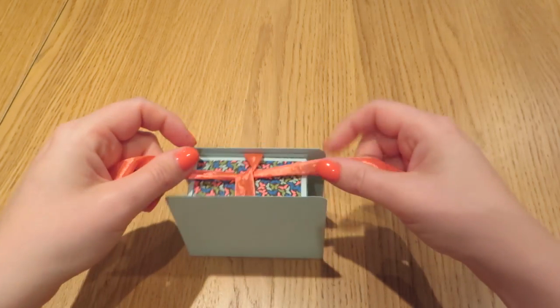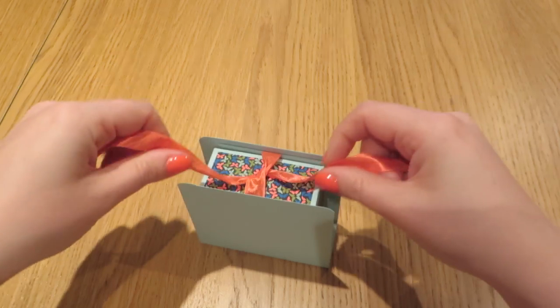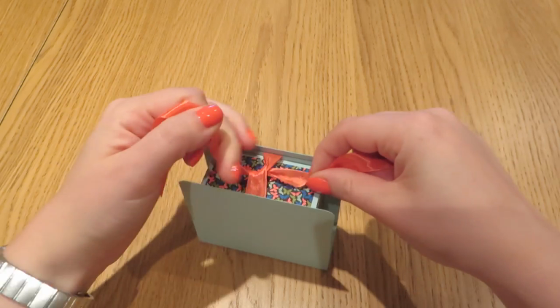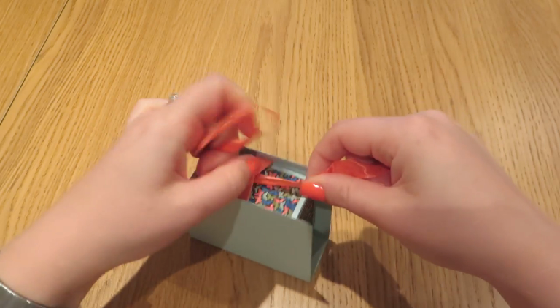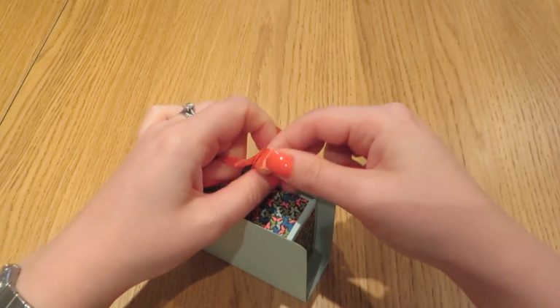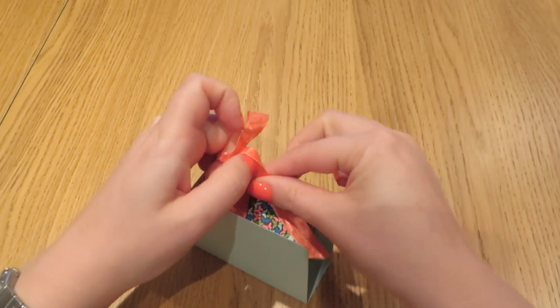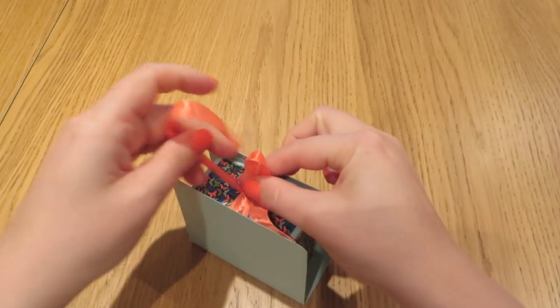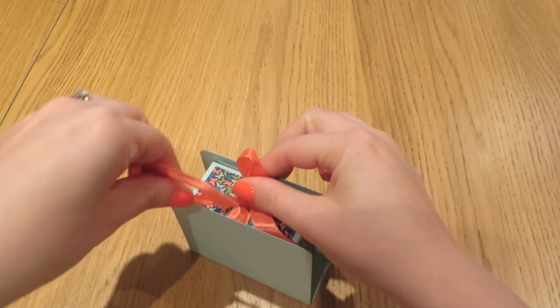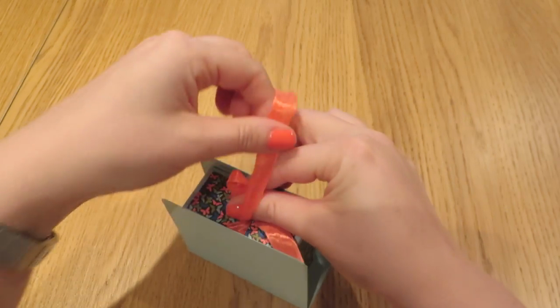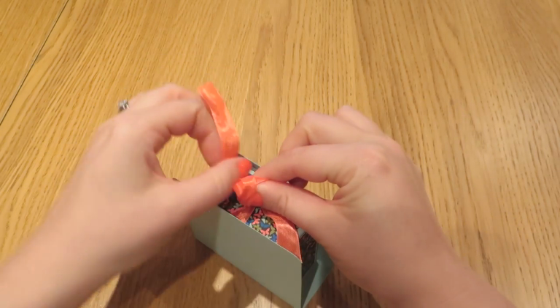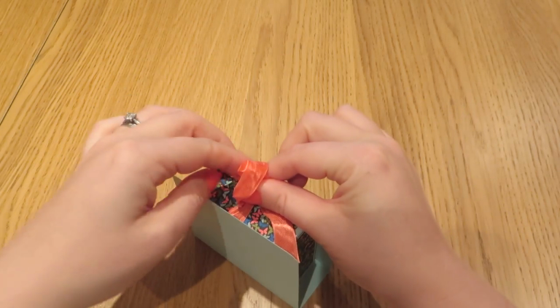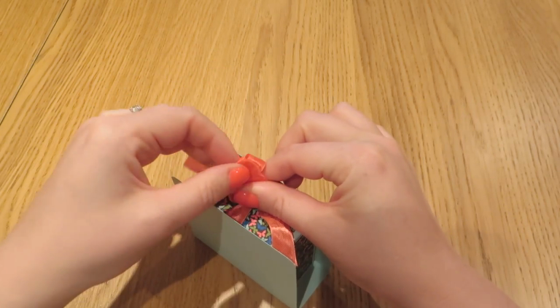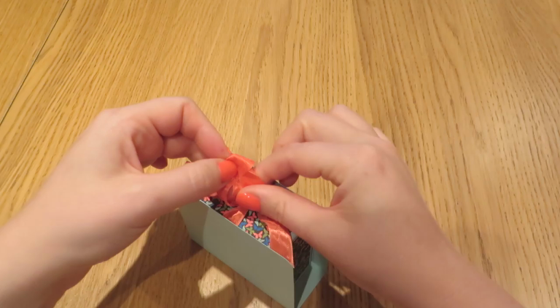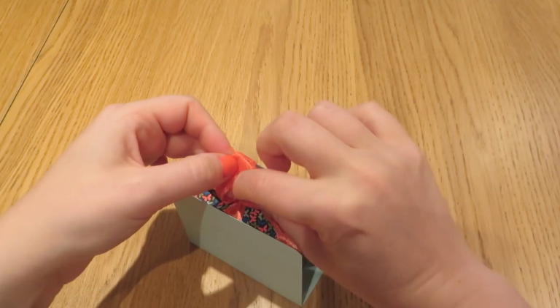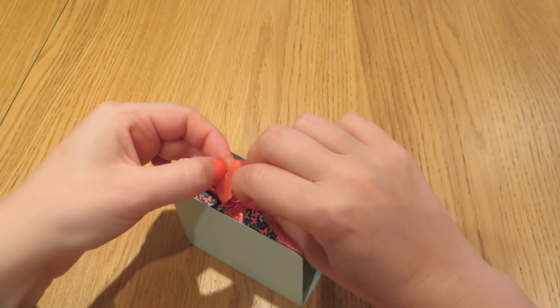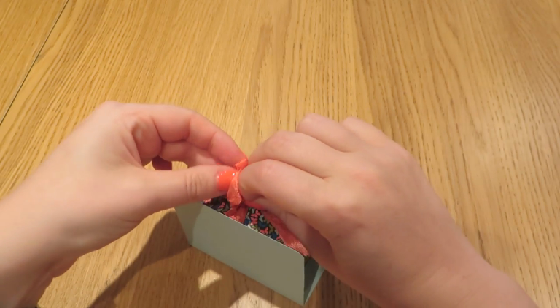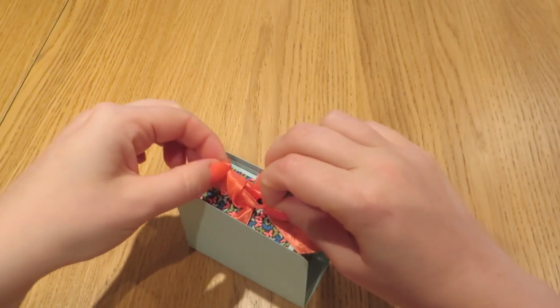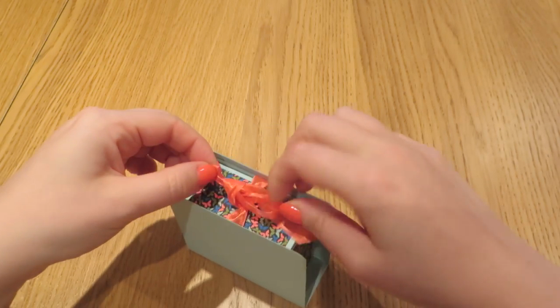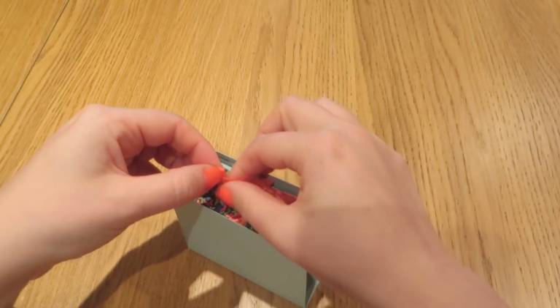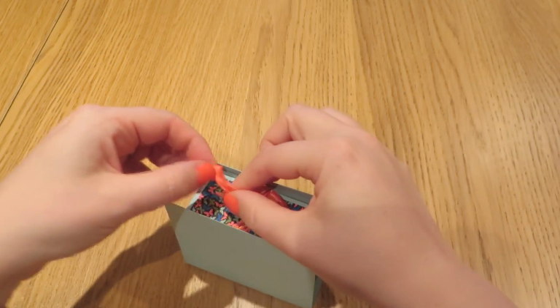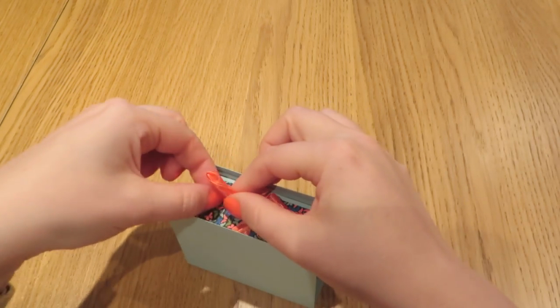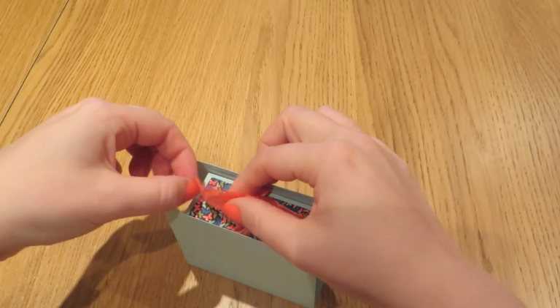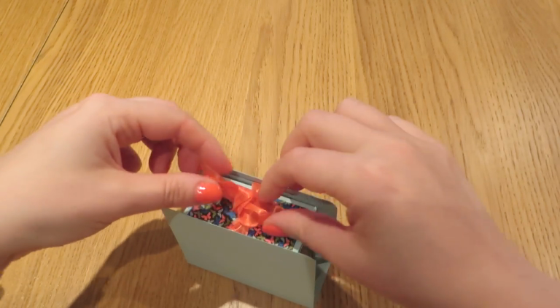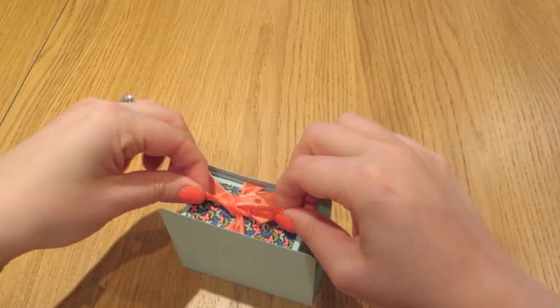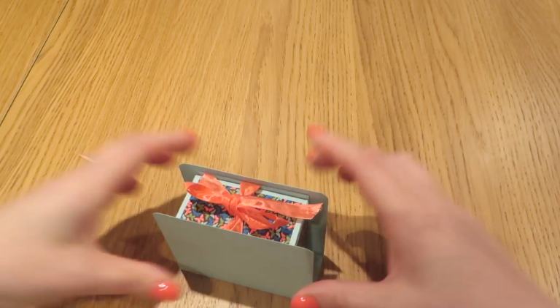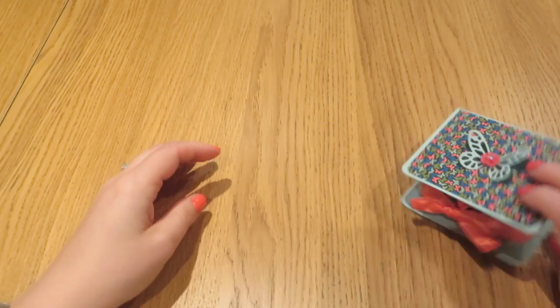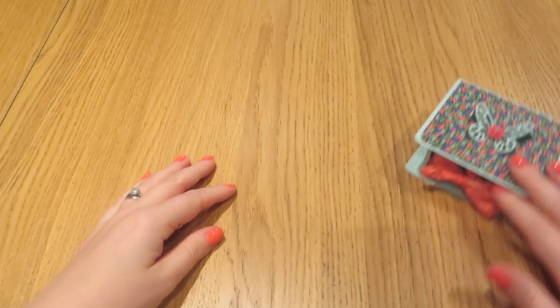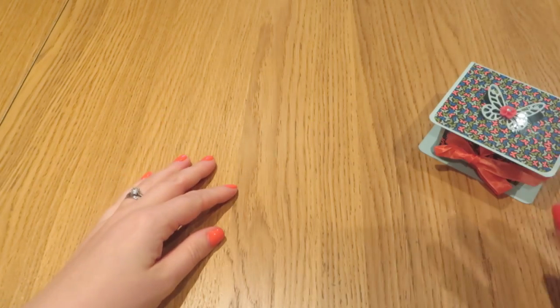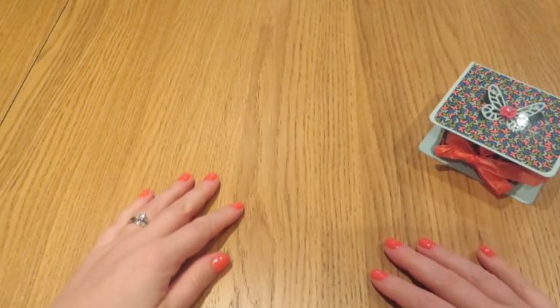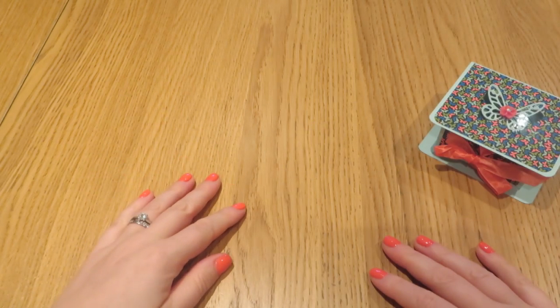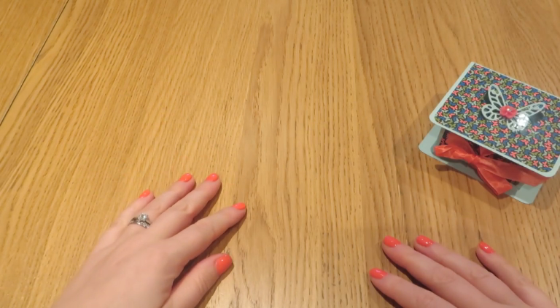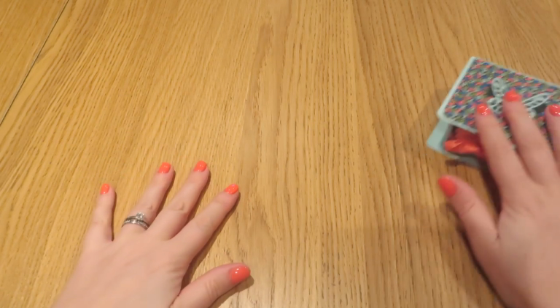It would also work quite well just on your desk. You could probably put paper clips and things like that in just to make your desk a little bit more special. I'll pop back to the side and we will show you how we made it.